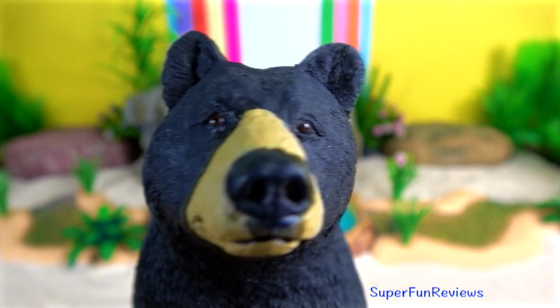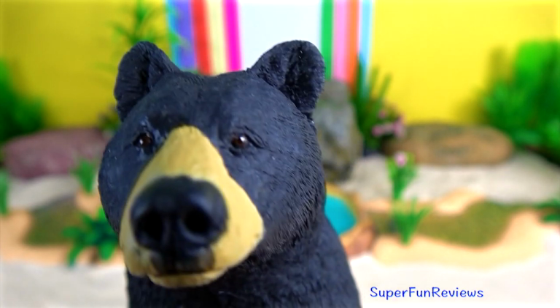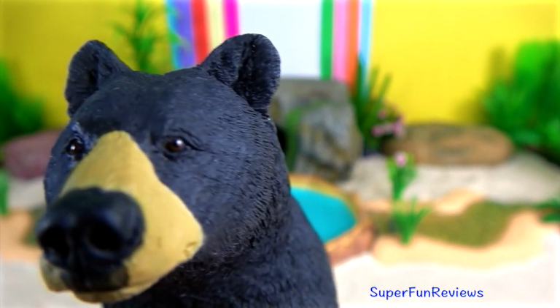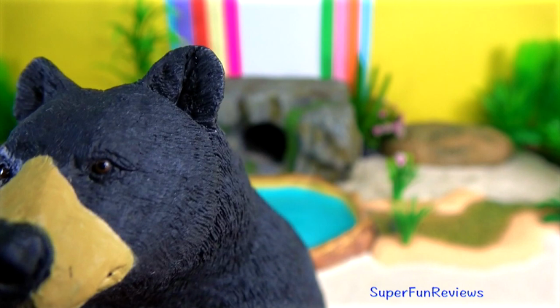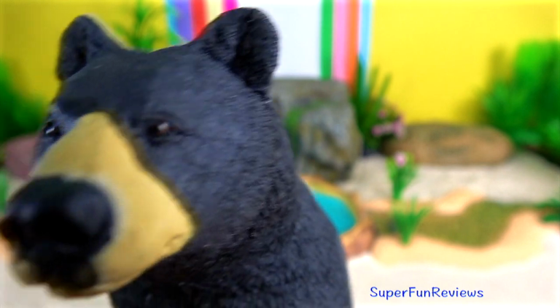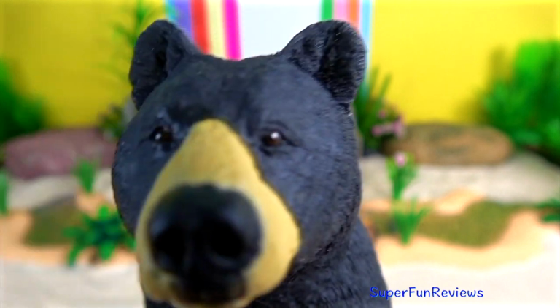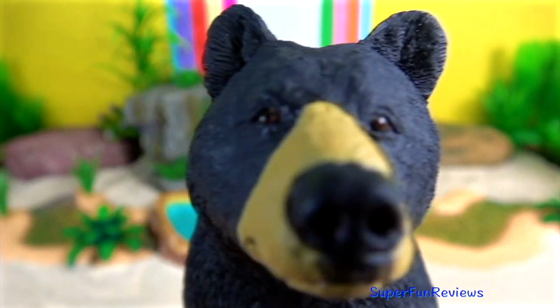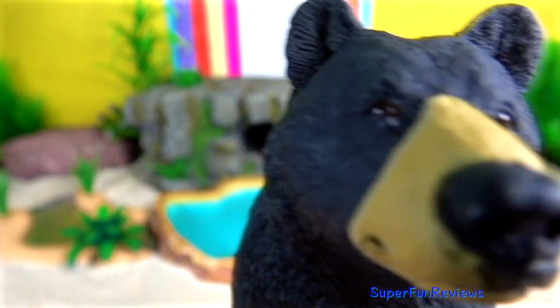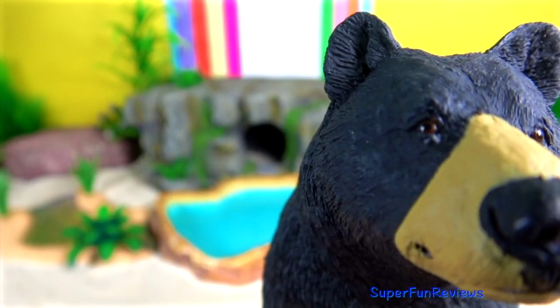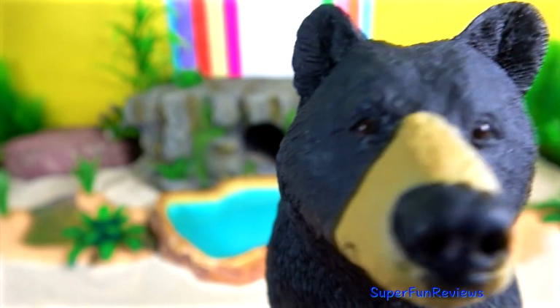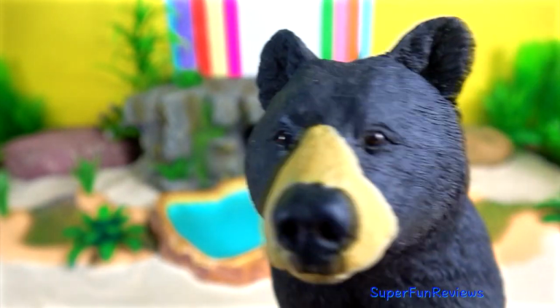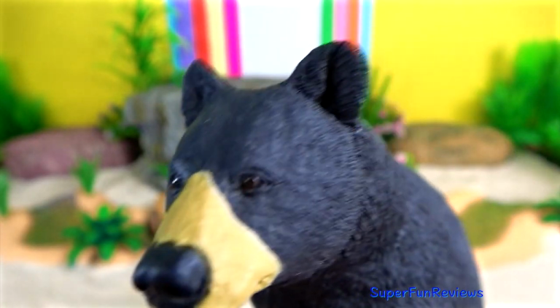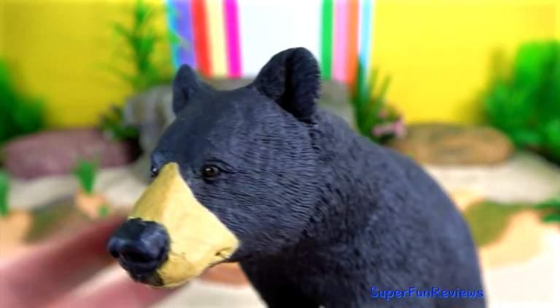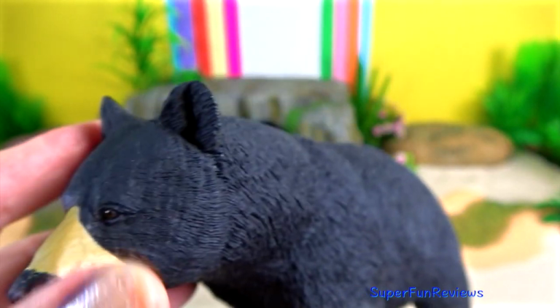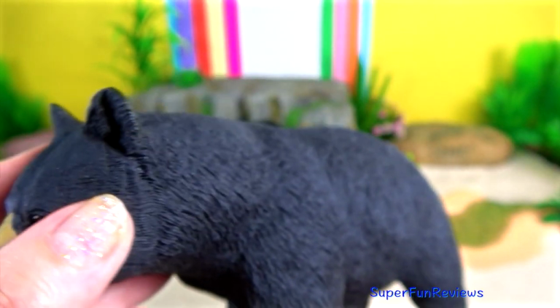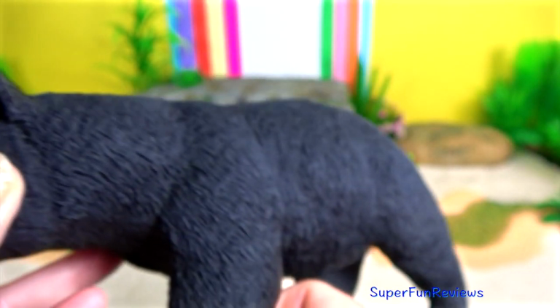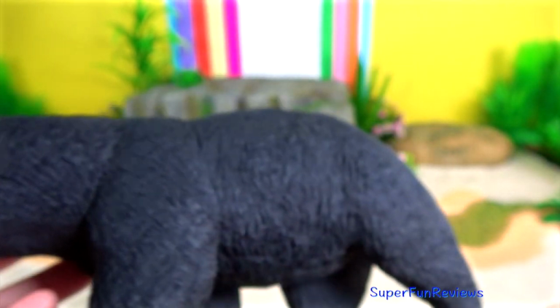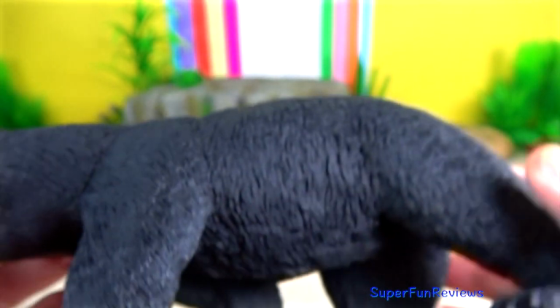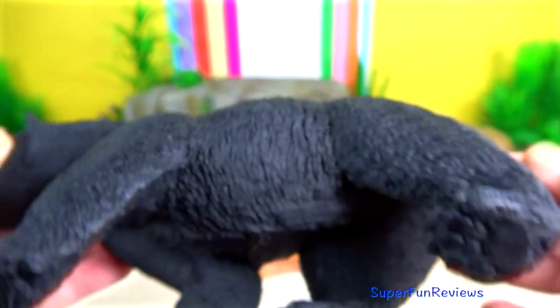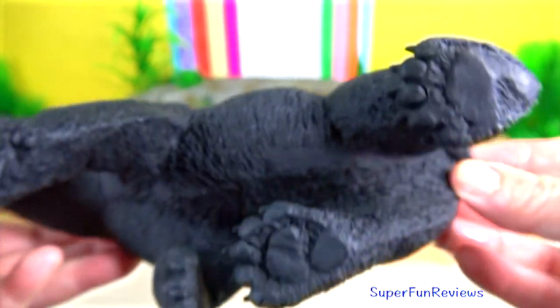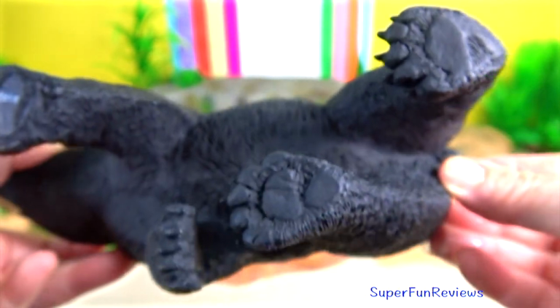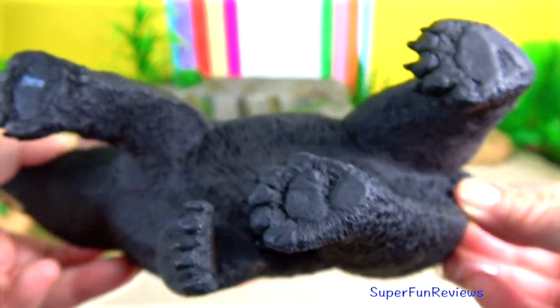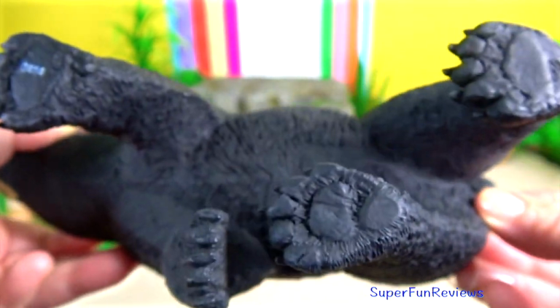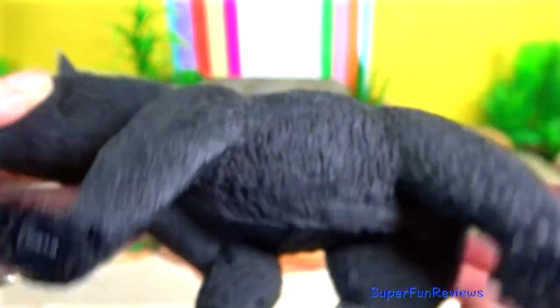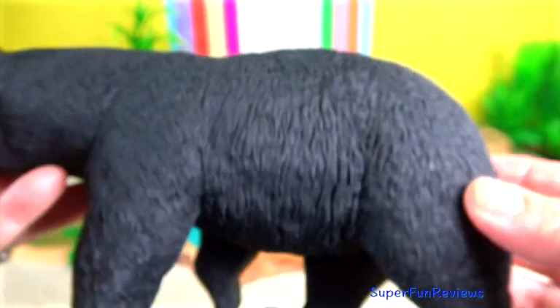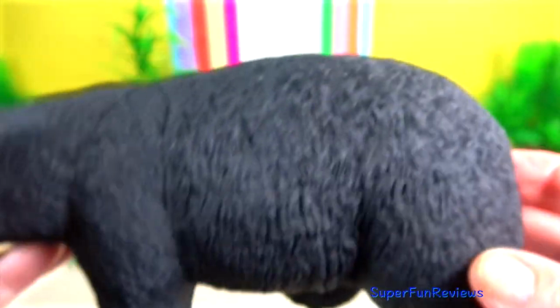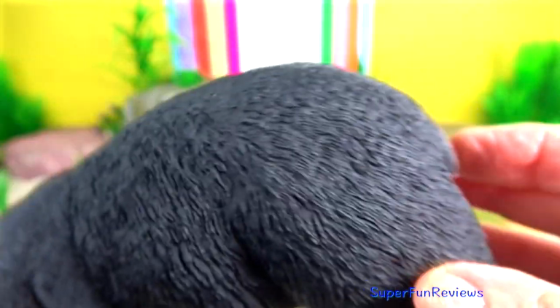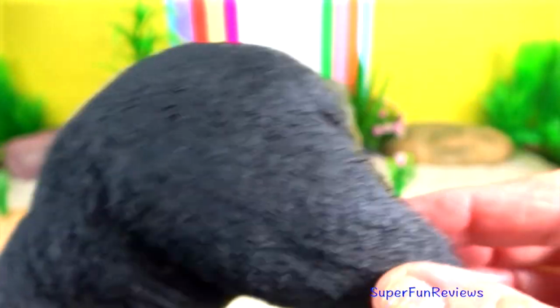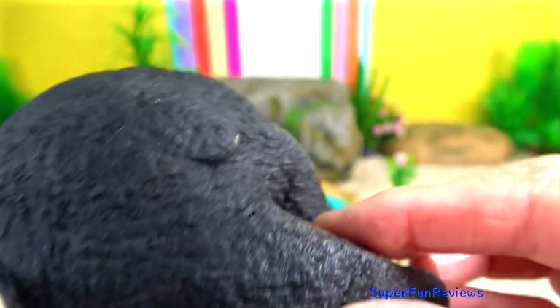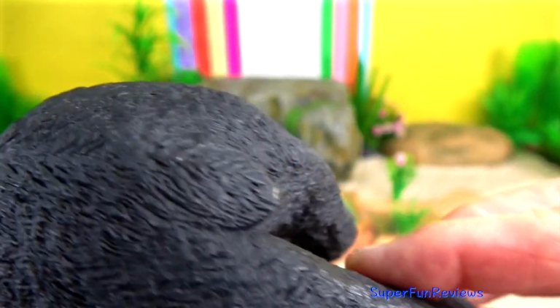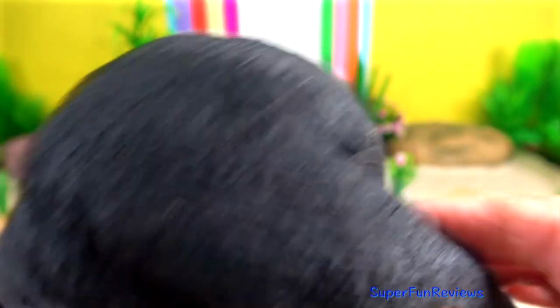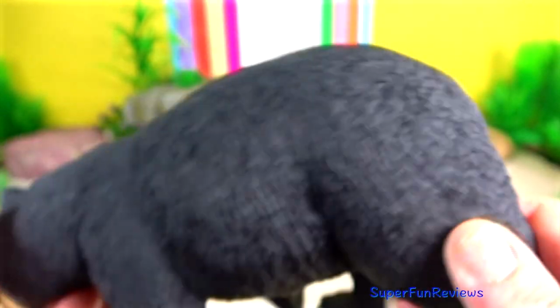The American Black Bear. The next bear you see was in Canada and it's eating lots of berries, getting ready for hibernation.